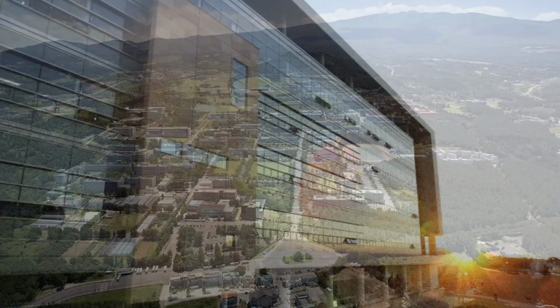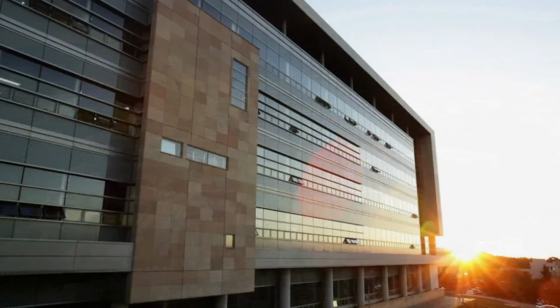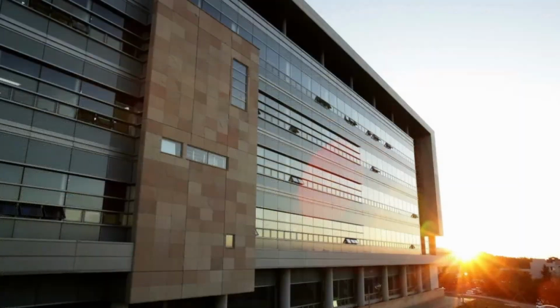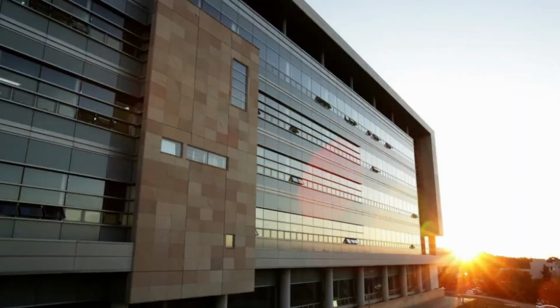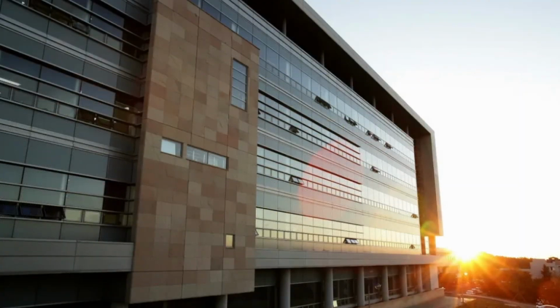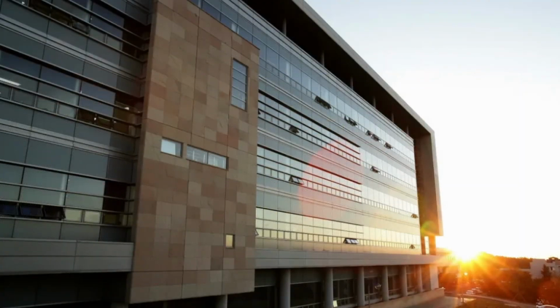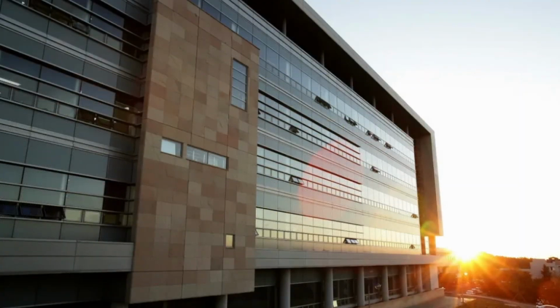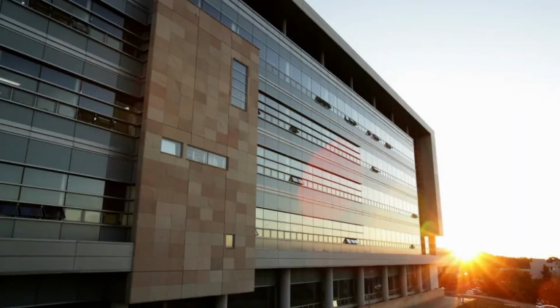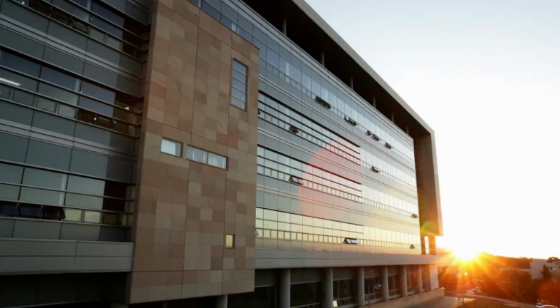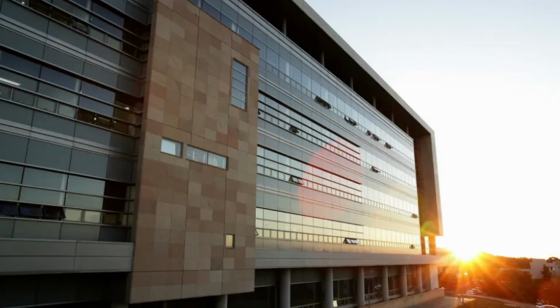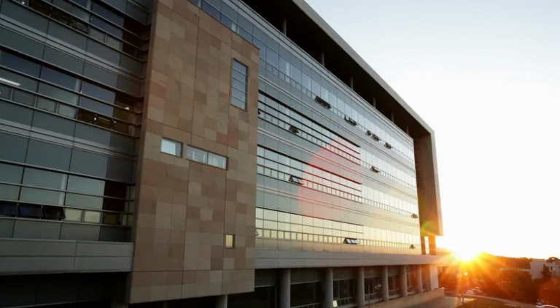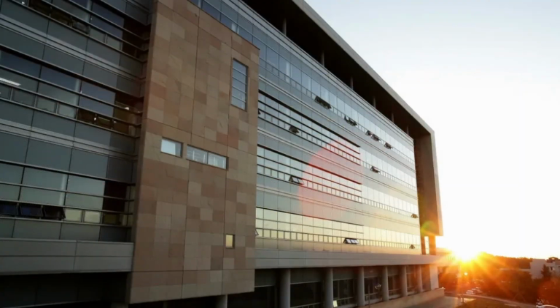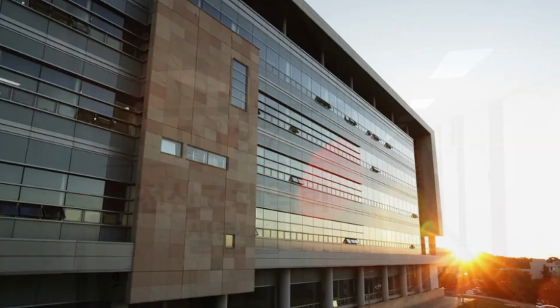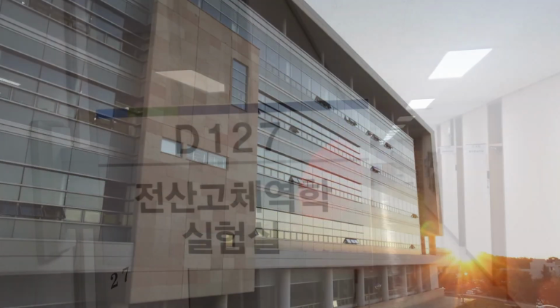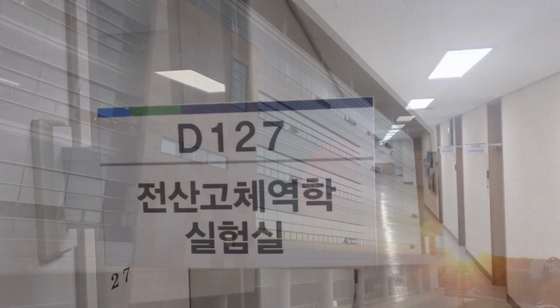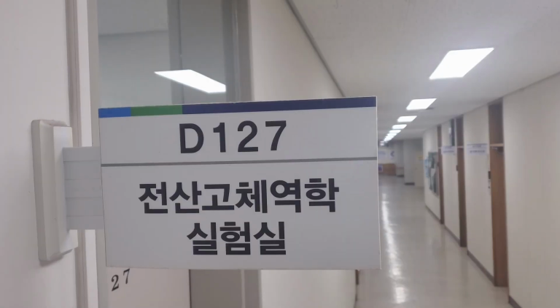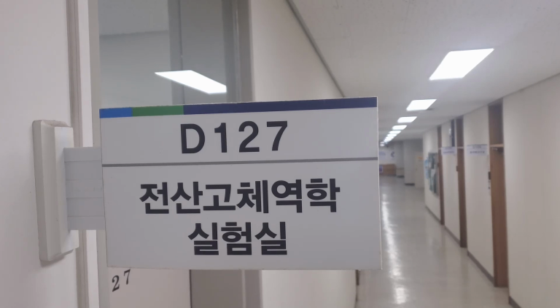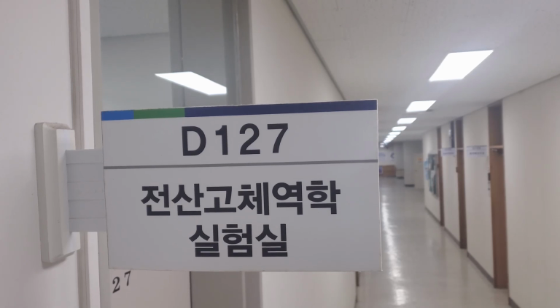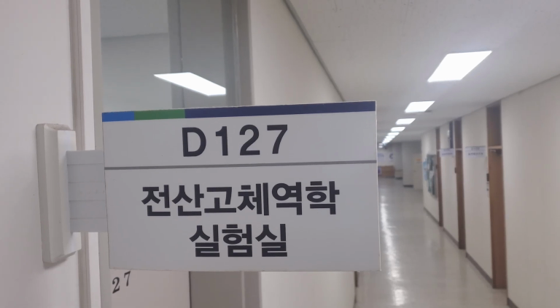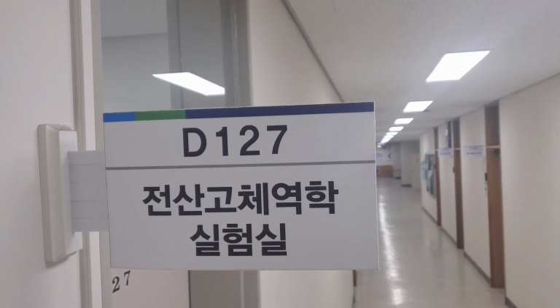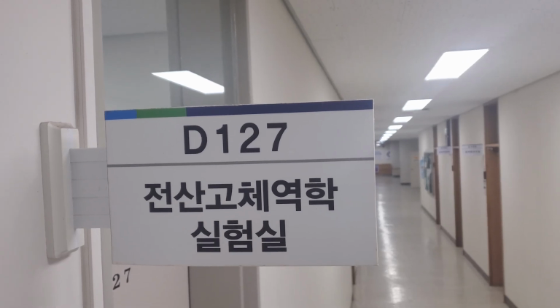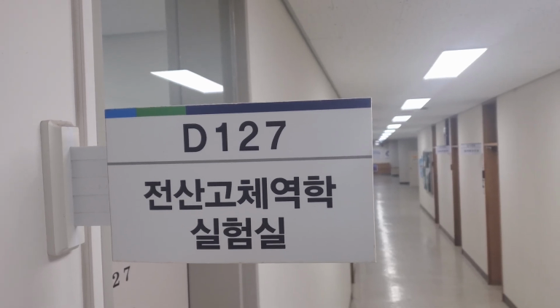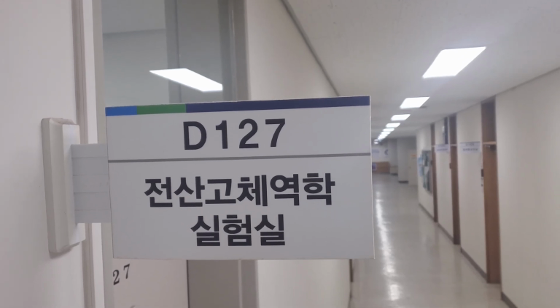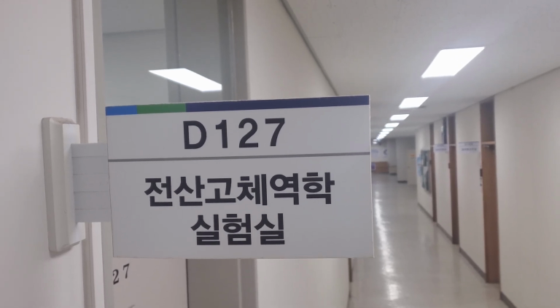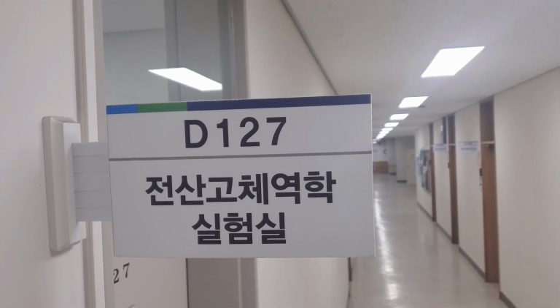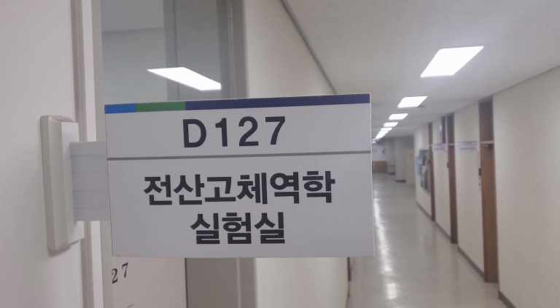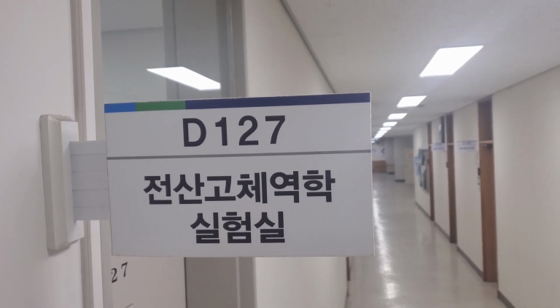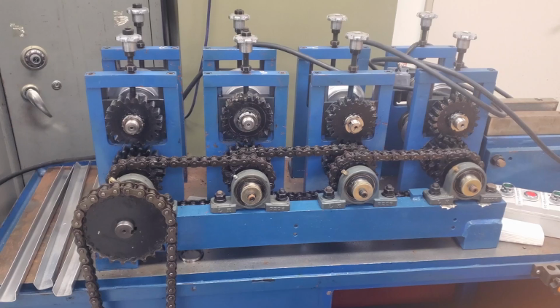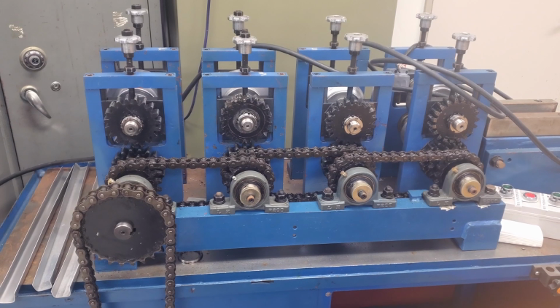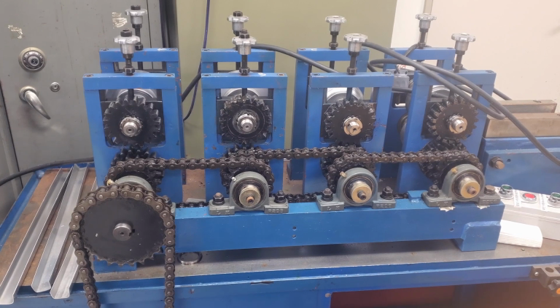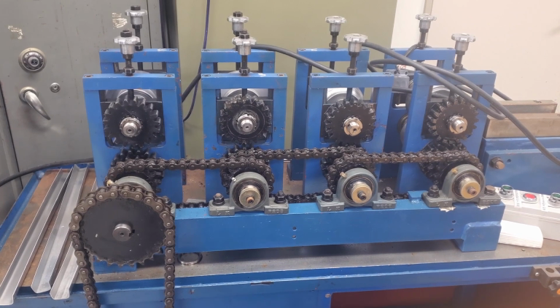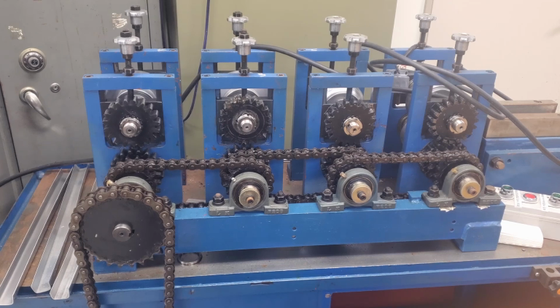Within the engineering building lies one of our most advanced facilities, the Computational Mechanics Lab. This lab is dedicated to advancing metal forming technologies.